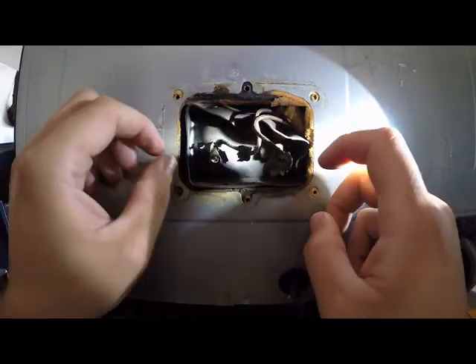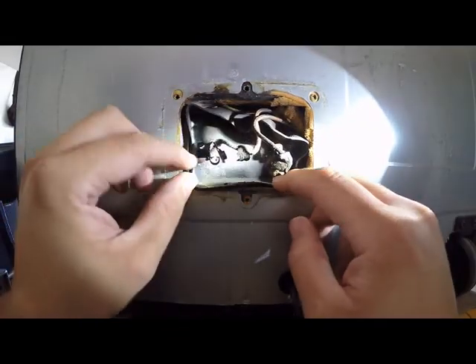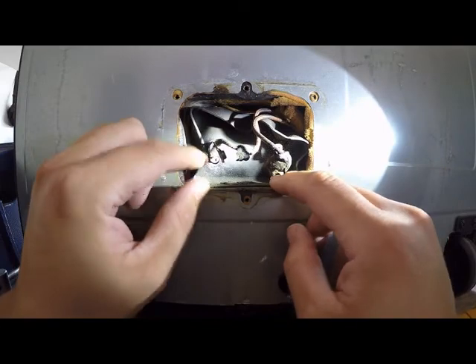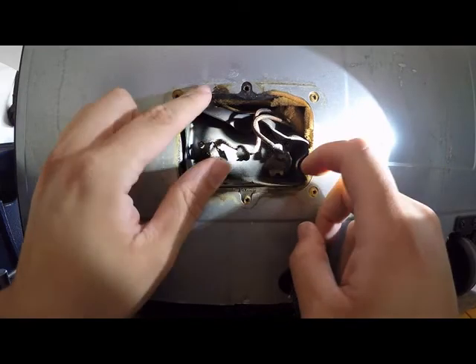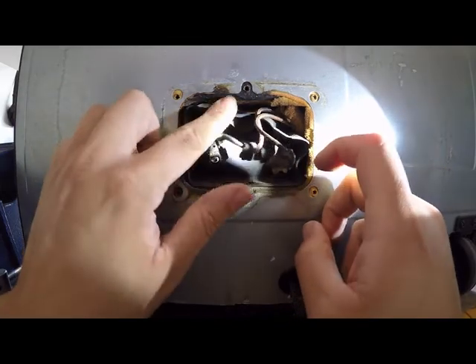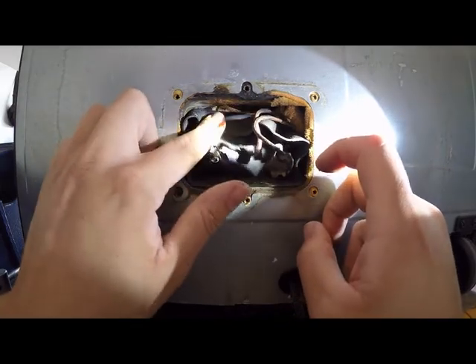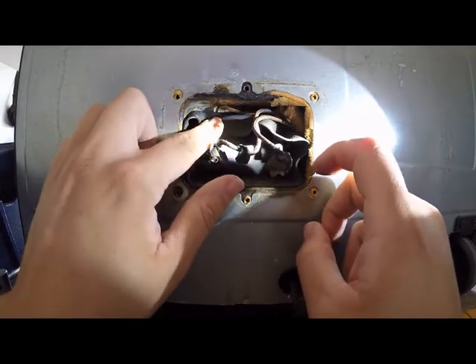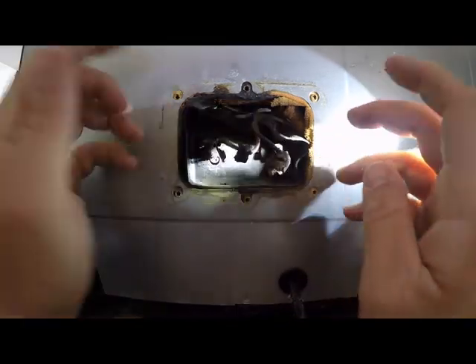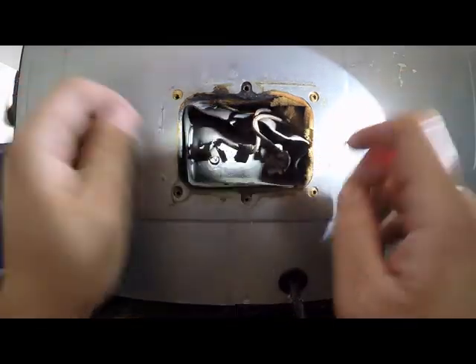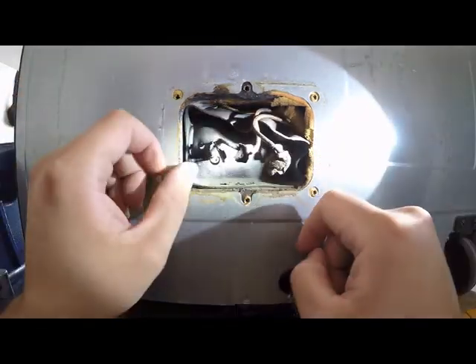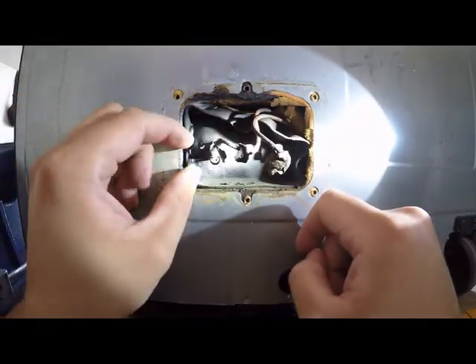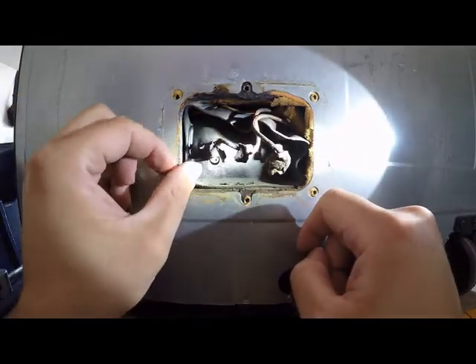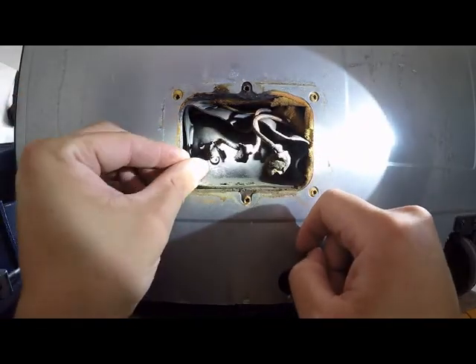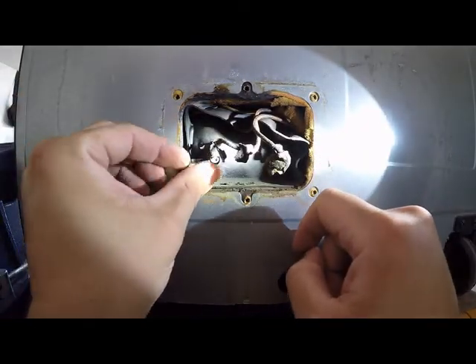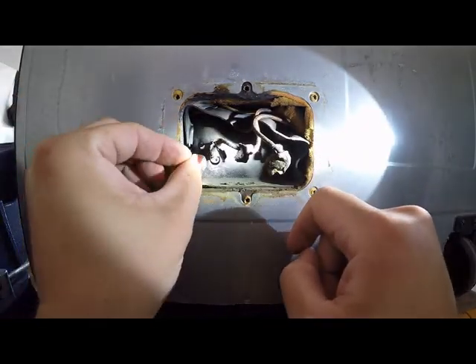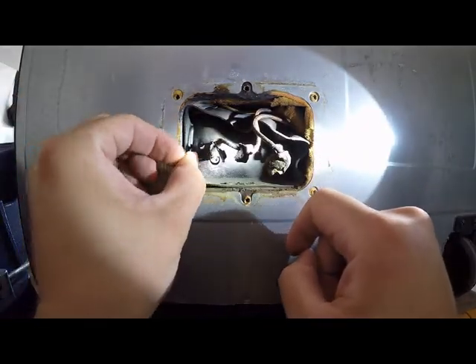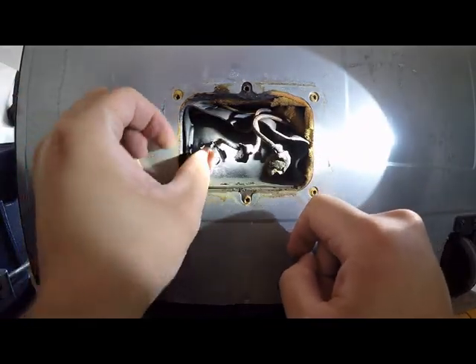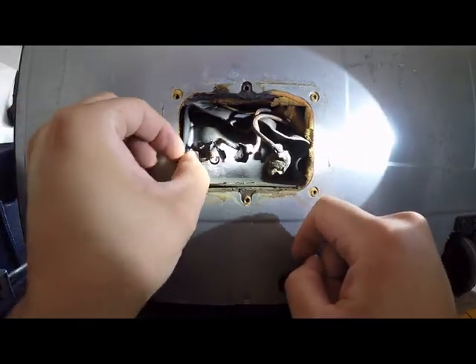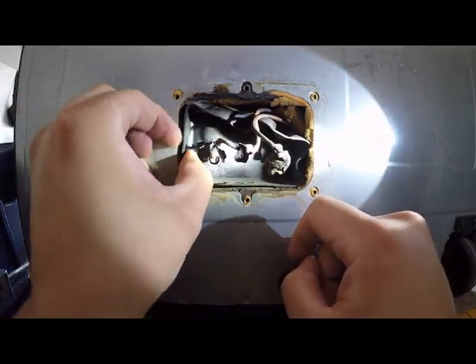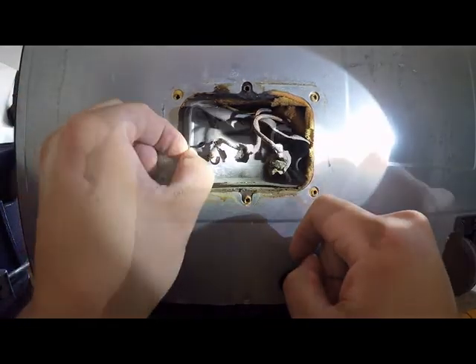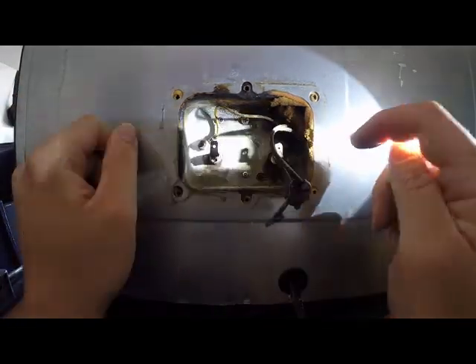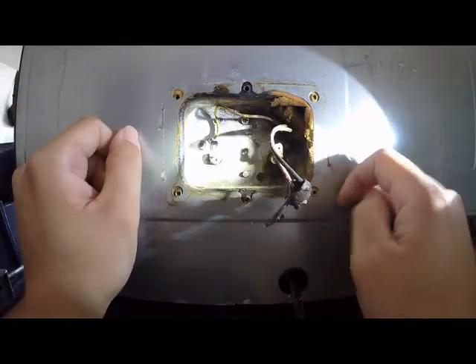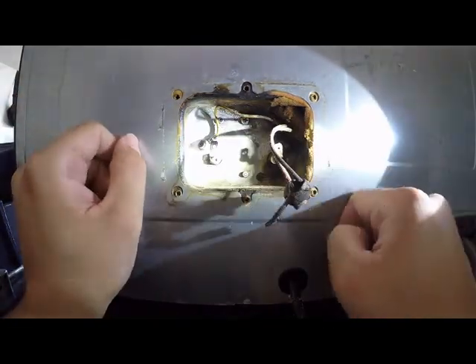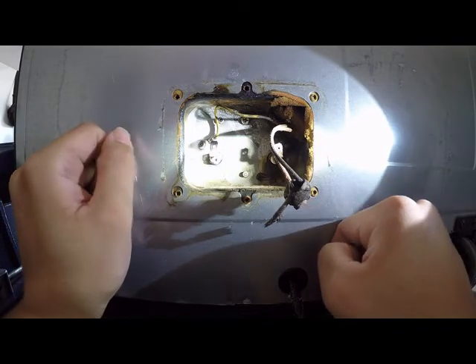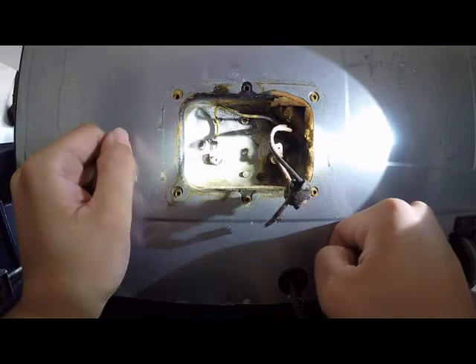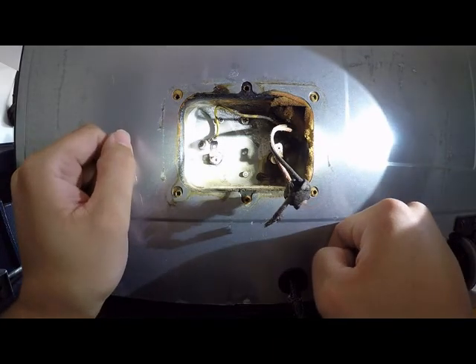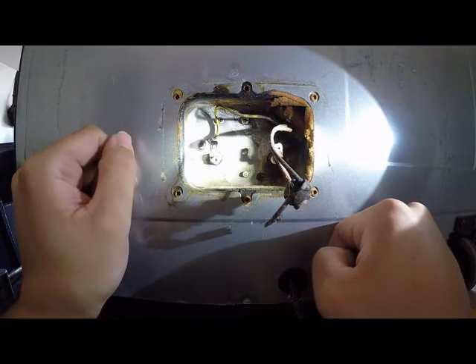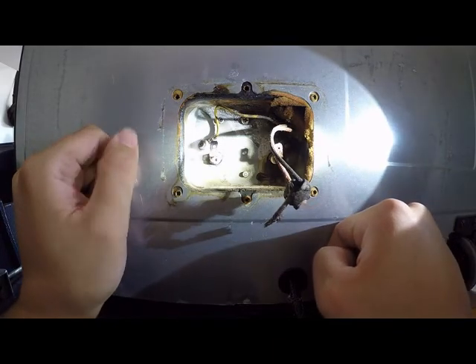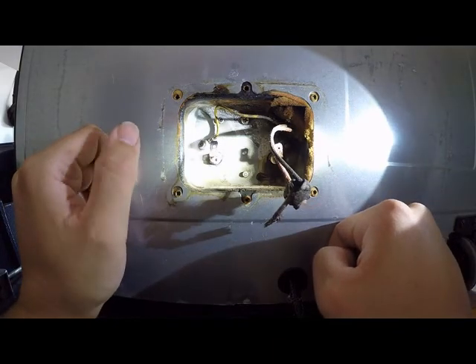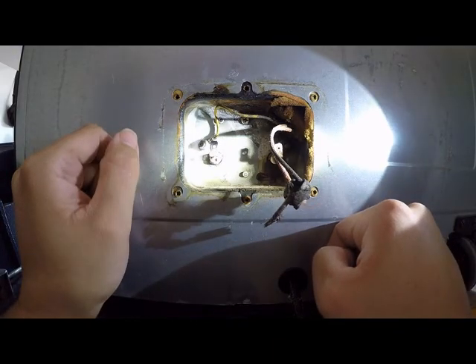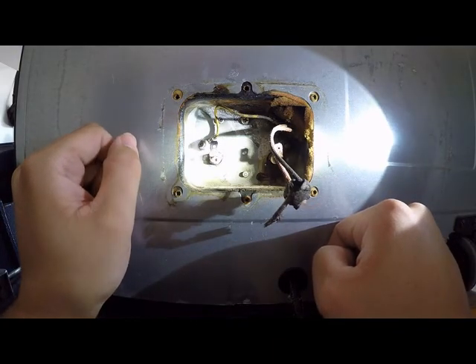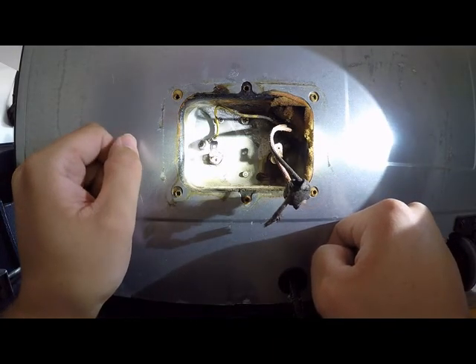Also, you can tell there's some heat in here. Obviously this thing has been heating. Let's go and see what parts I have to fix this all up.